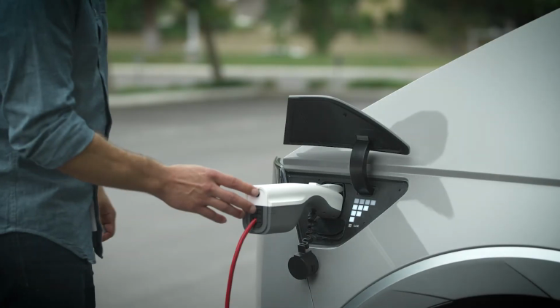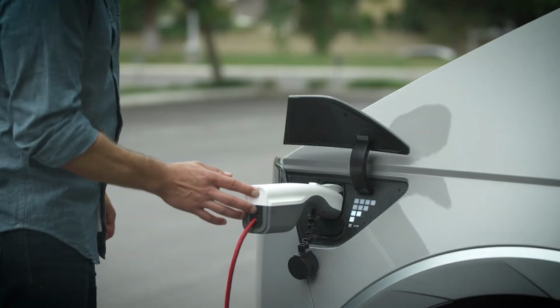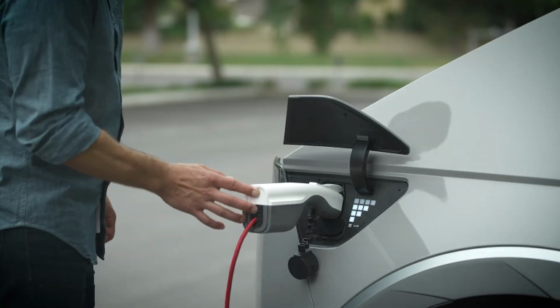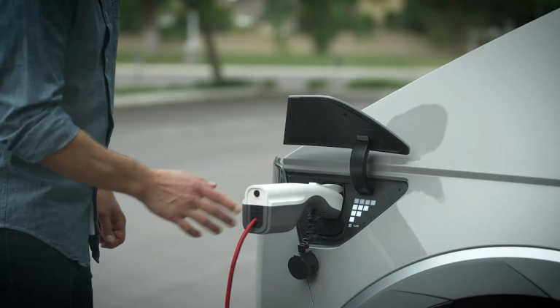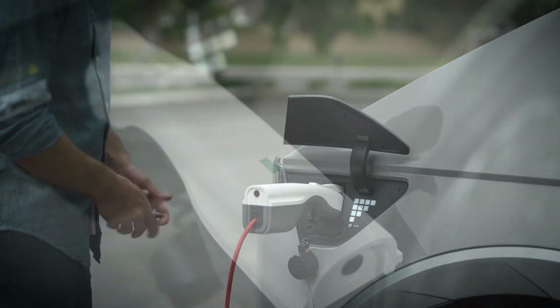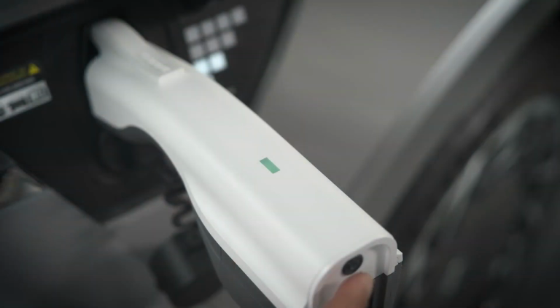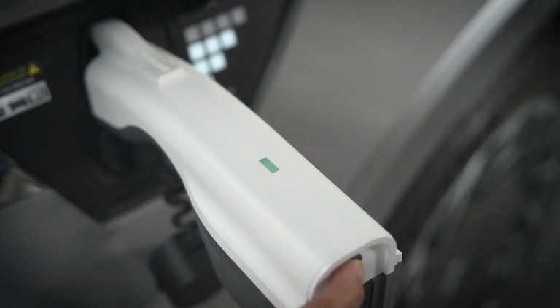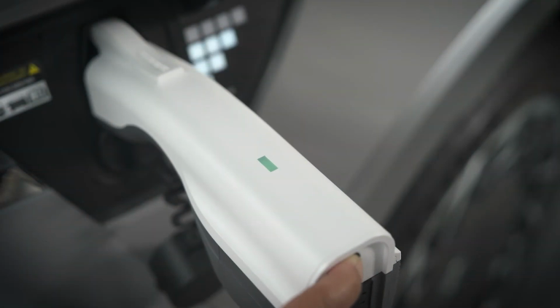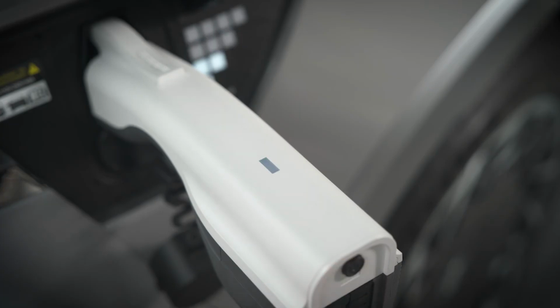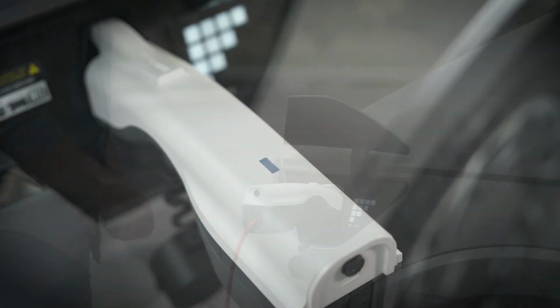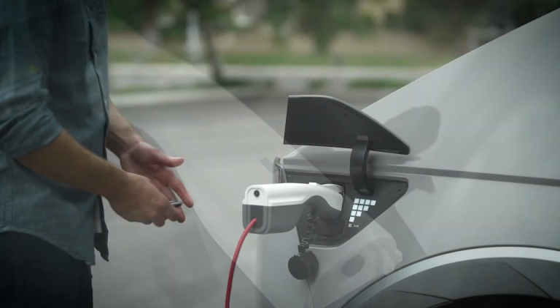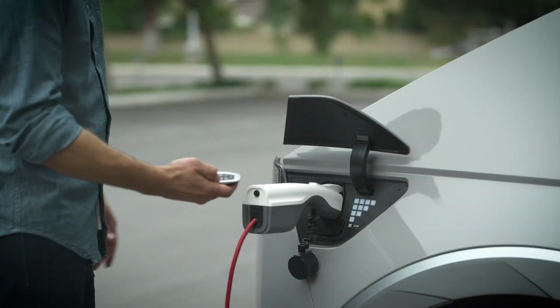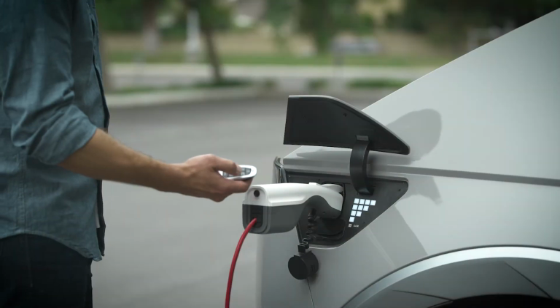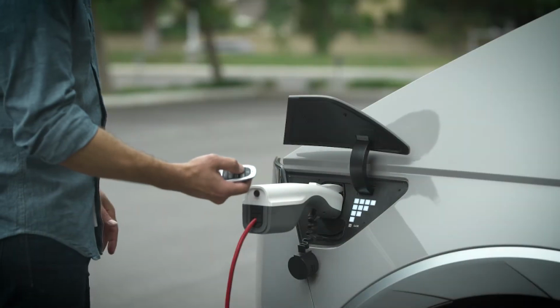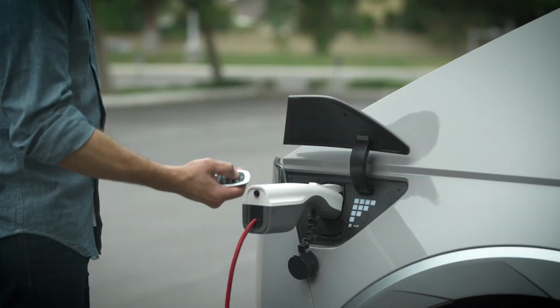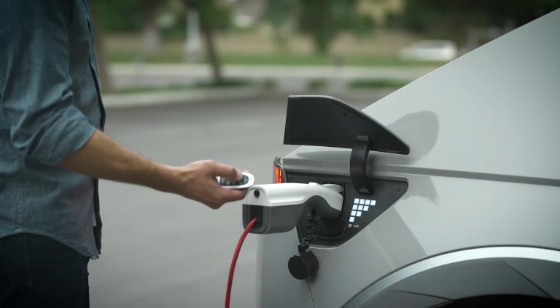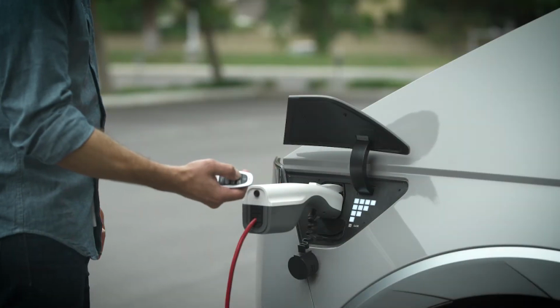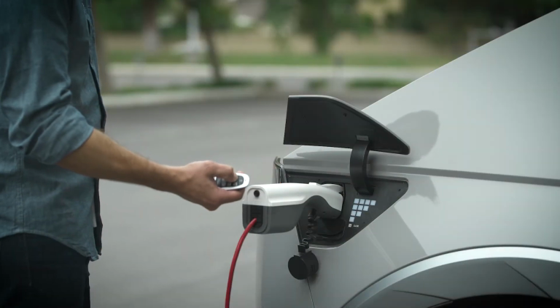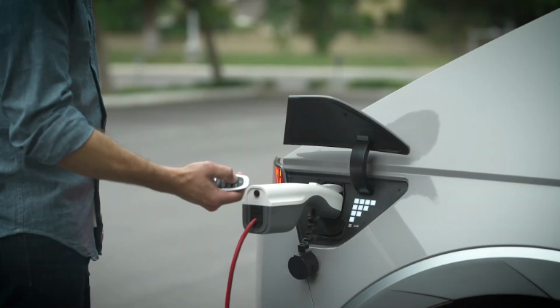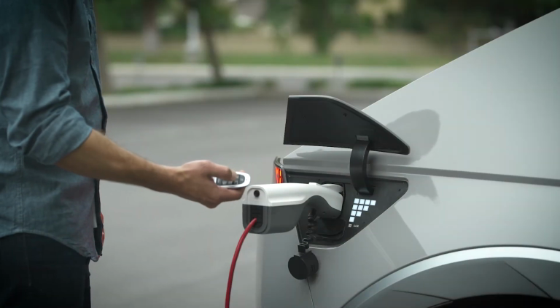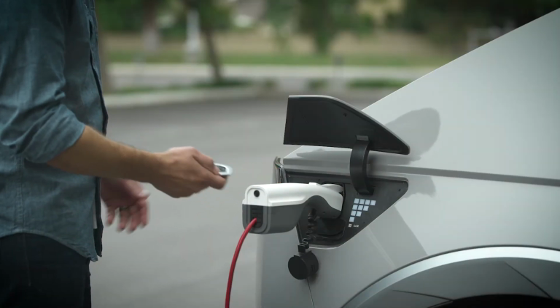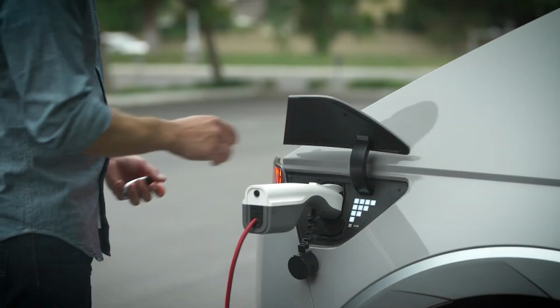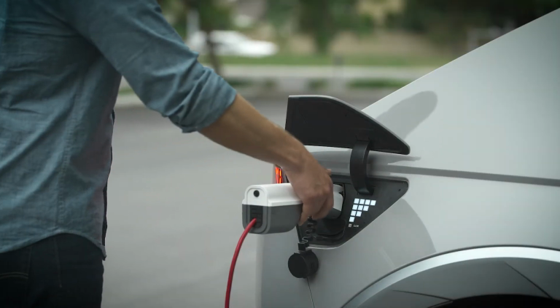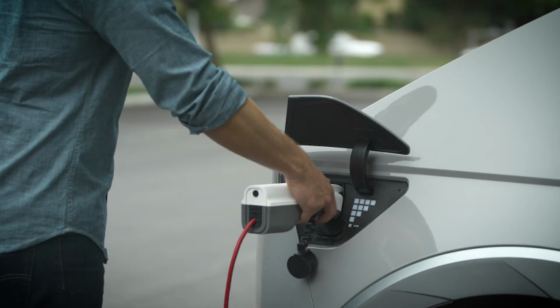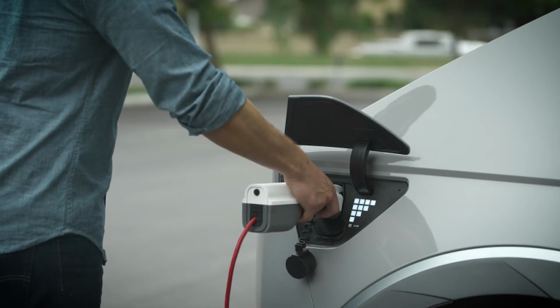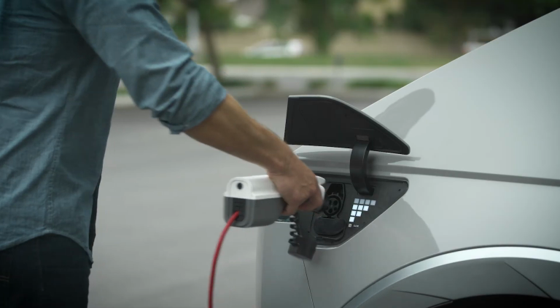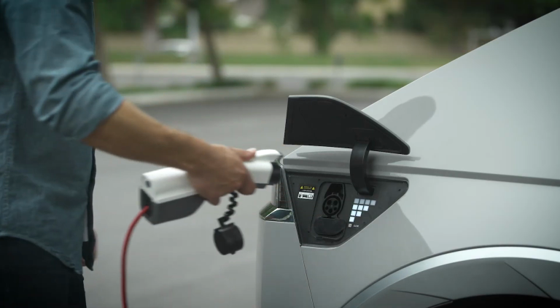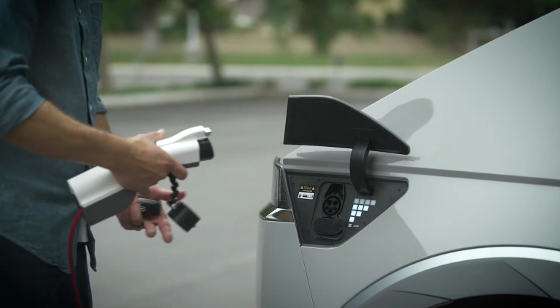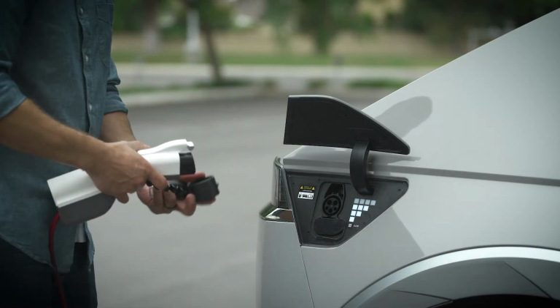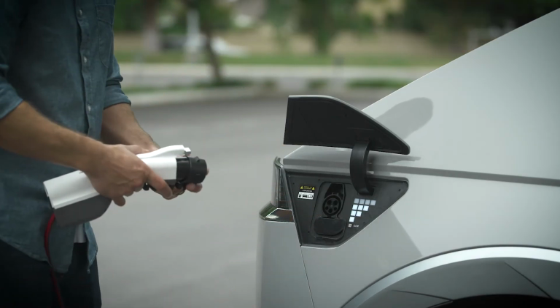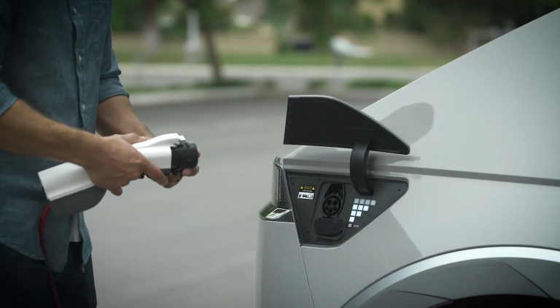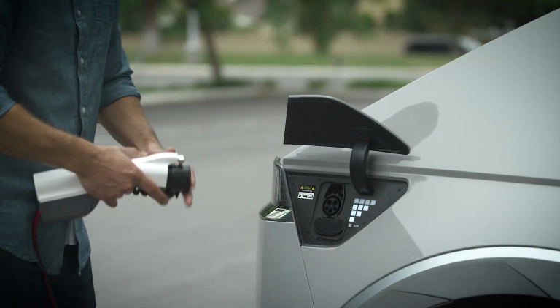To turn off V2L, press the button and the light will turn off. Then press the door lock unlock button on the smart key. You can then disconnect the V2L connector.